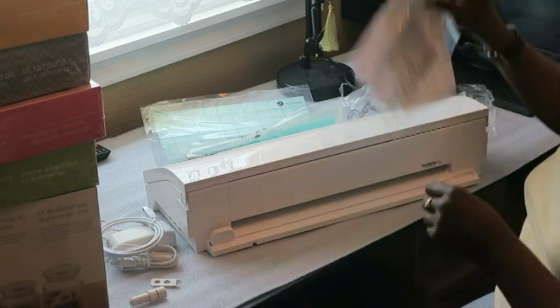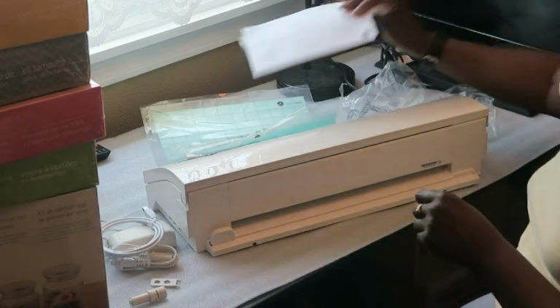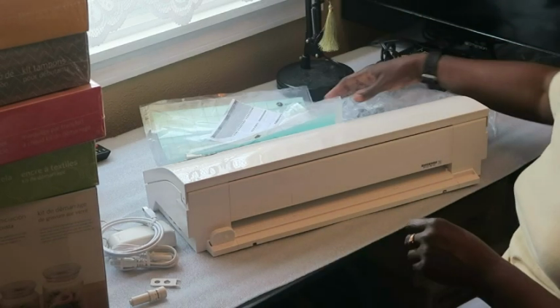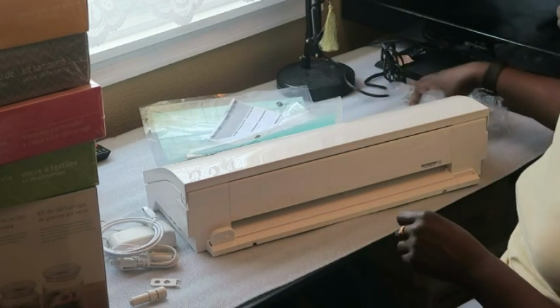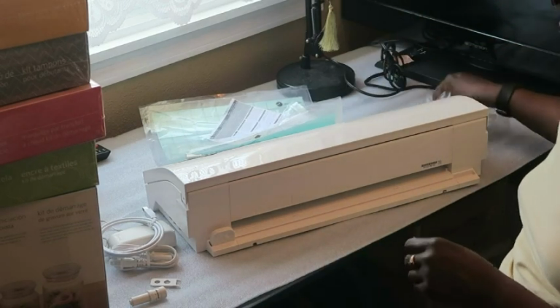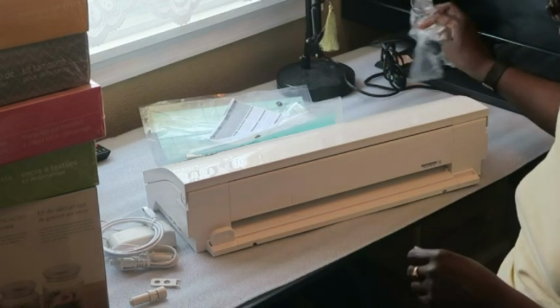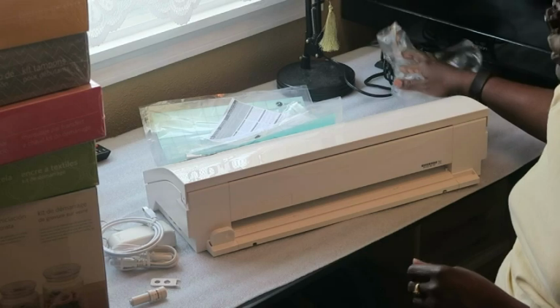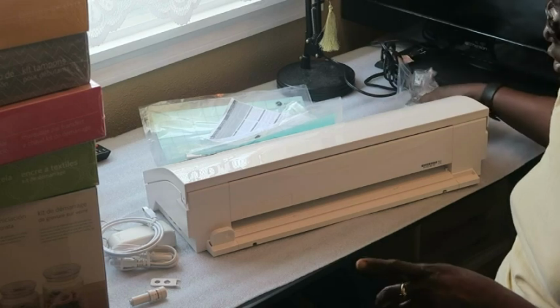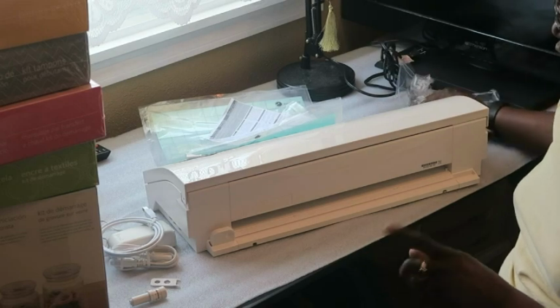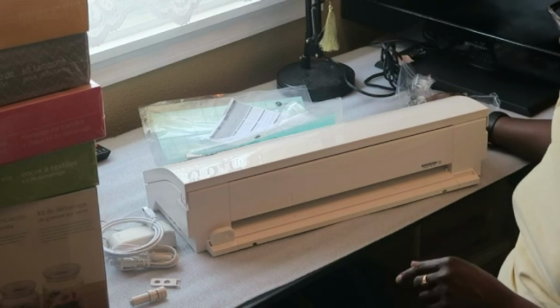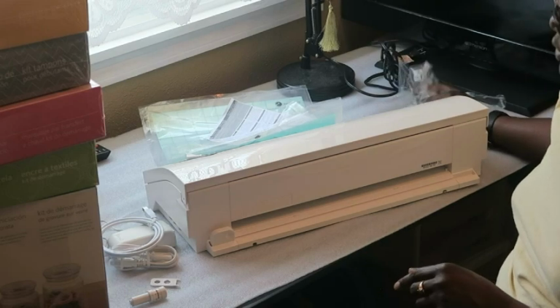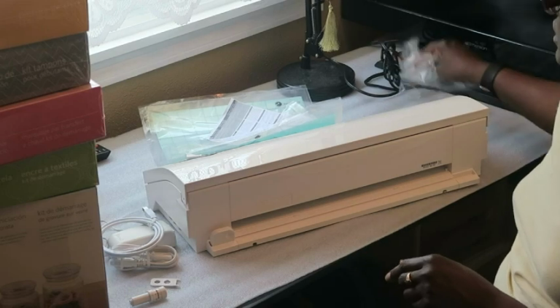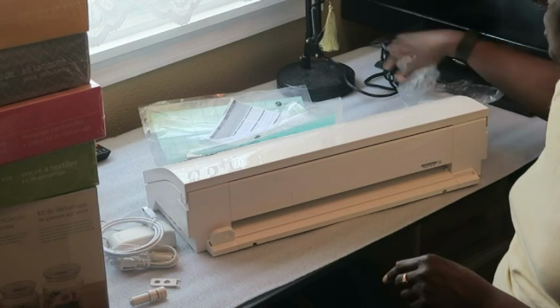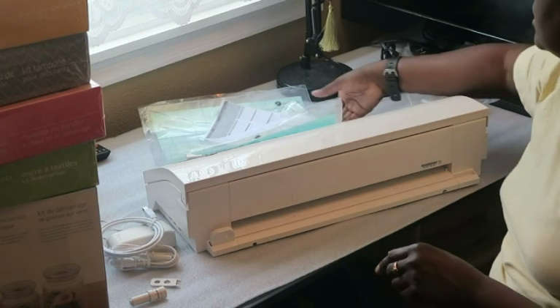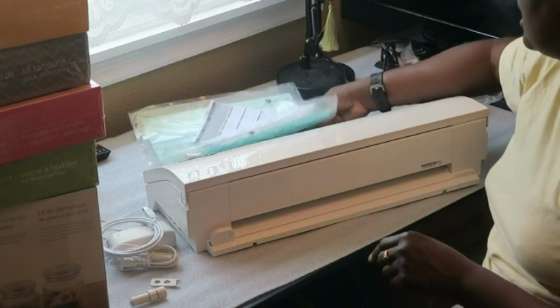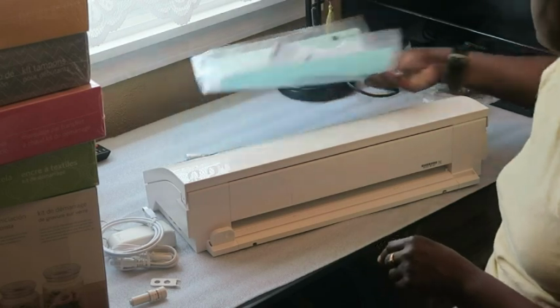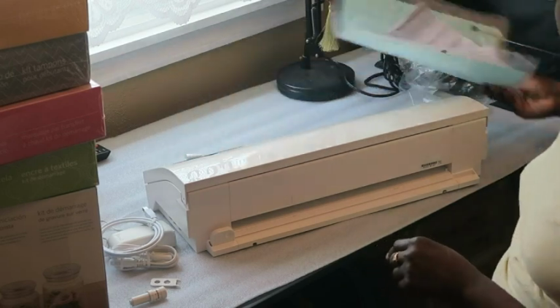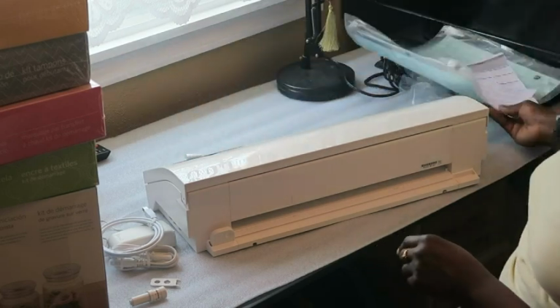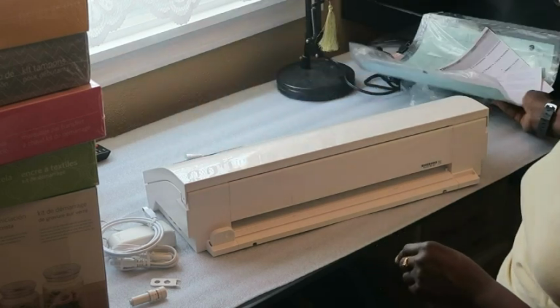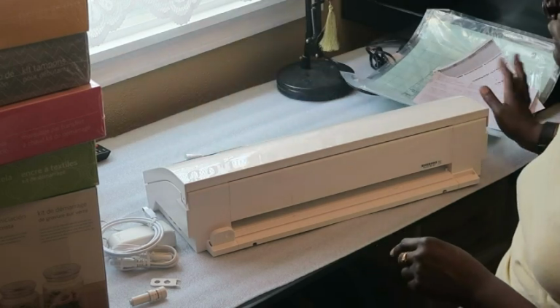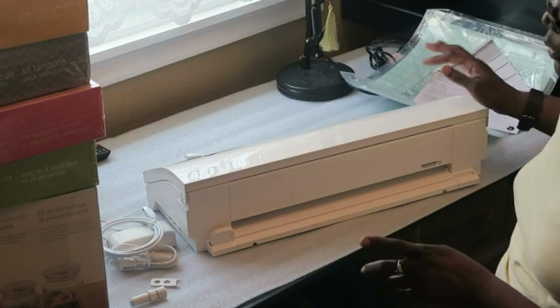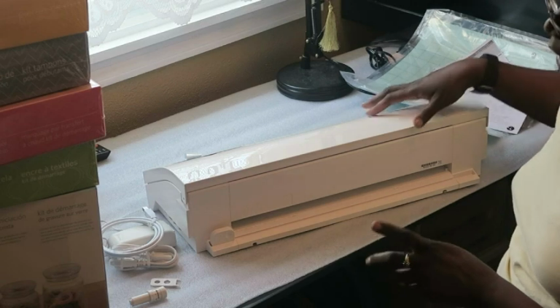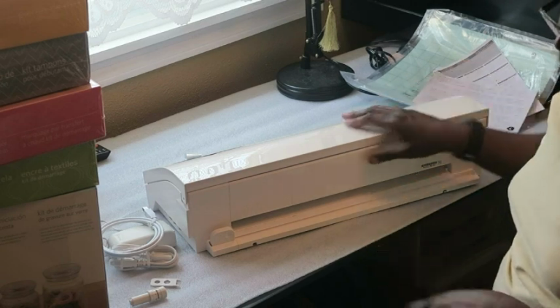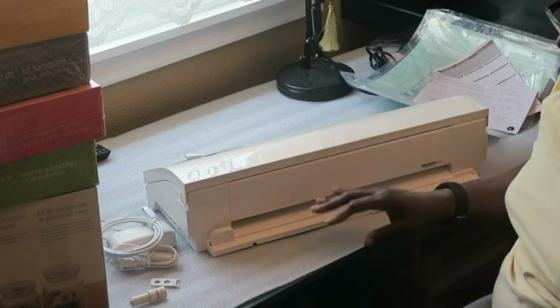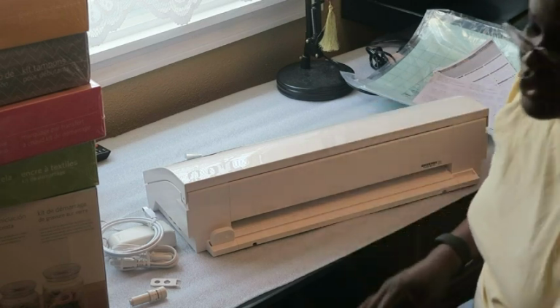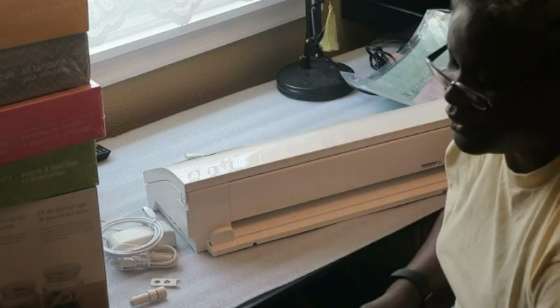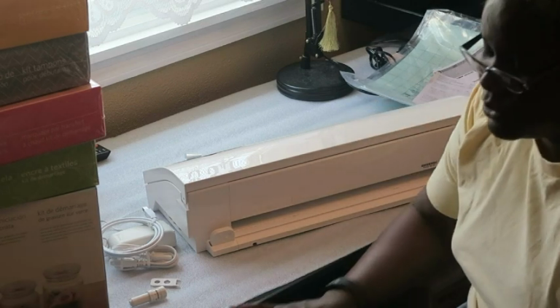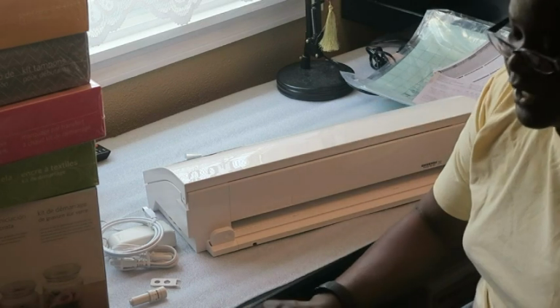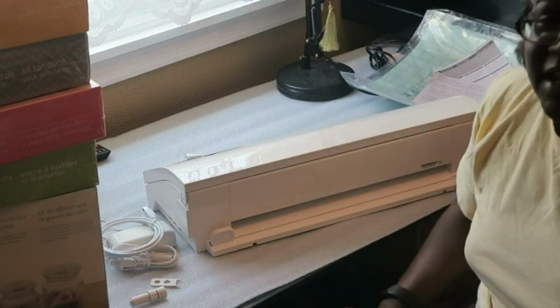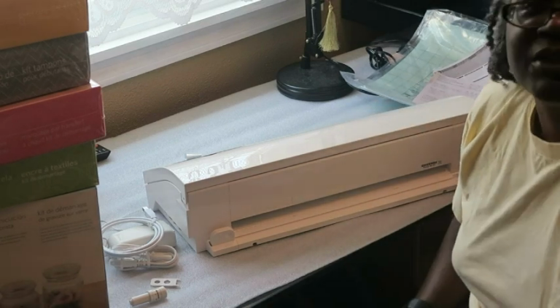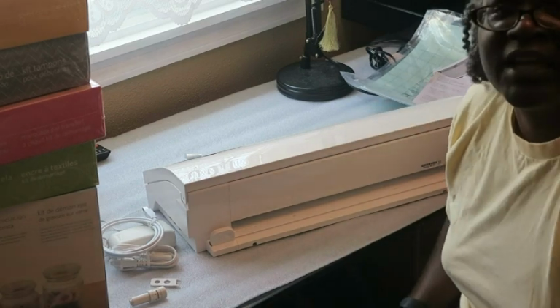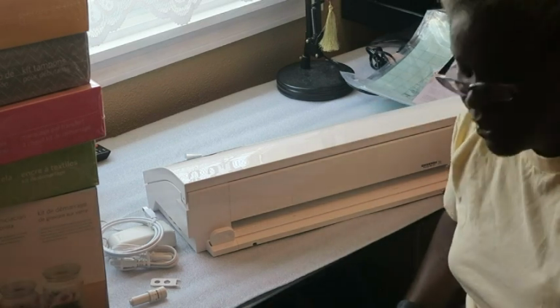Again, you do not have an instruction booklet when you actually purchase this machine. I don't know if there is one available online. So, onto the other supplies that I got with my Cameo.